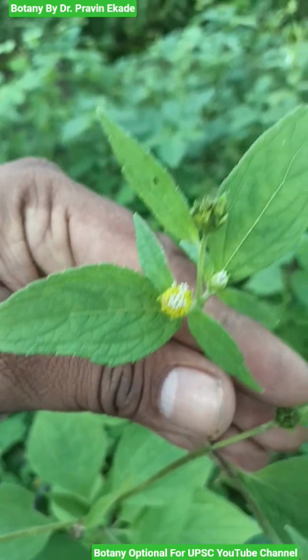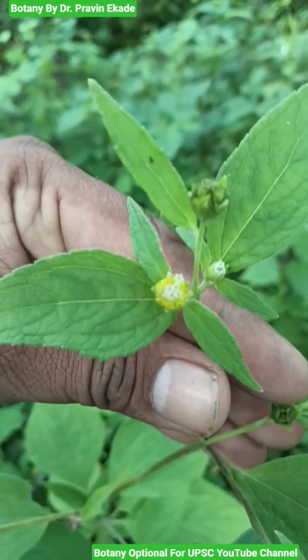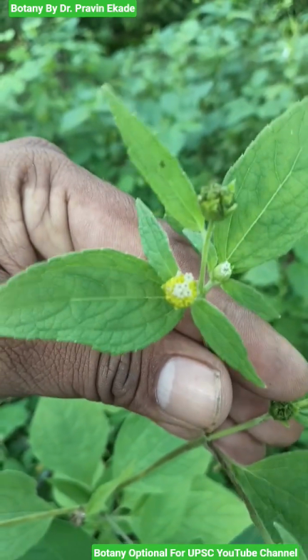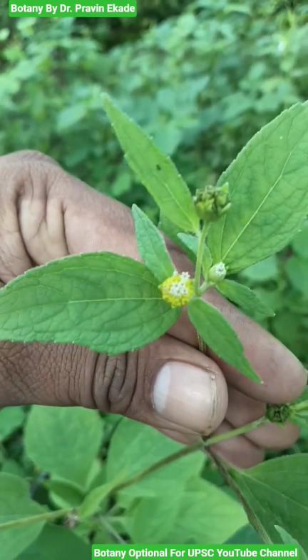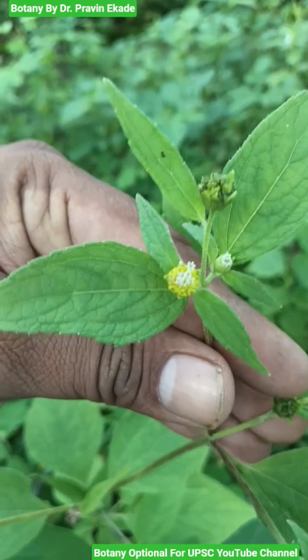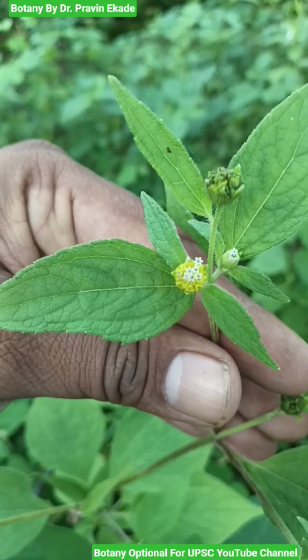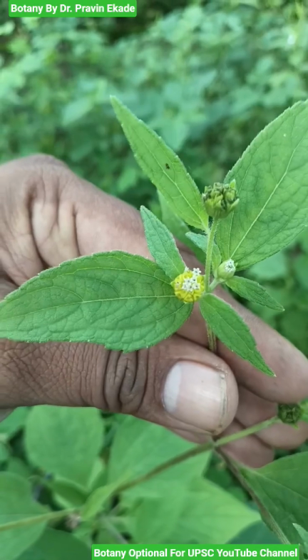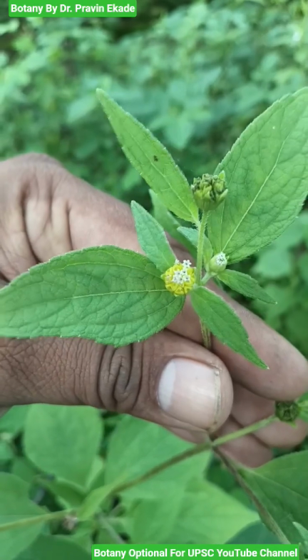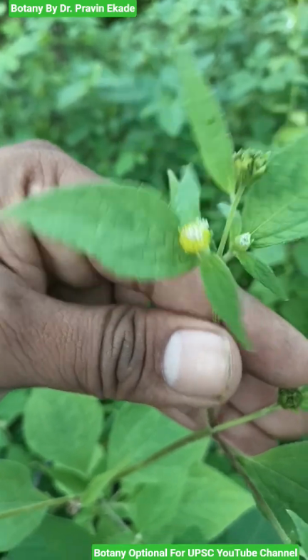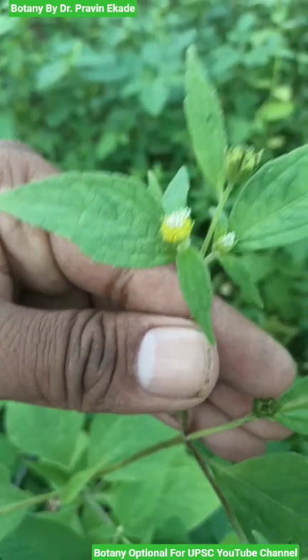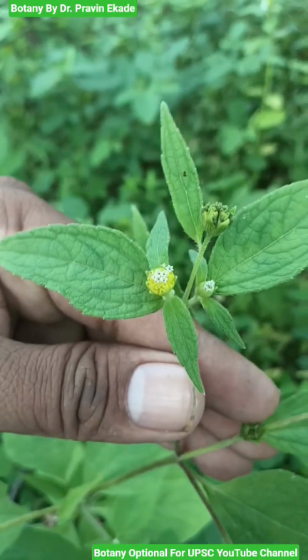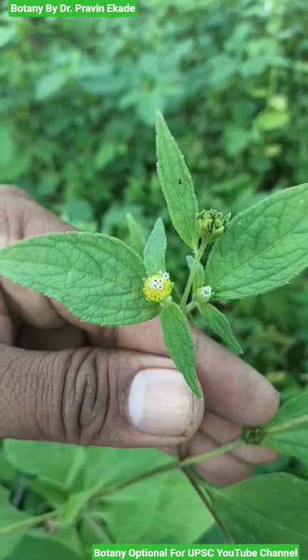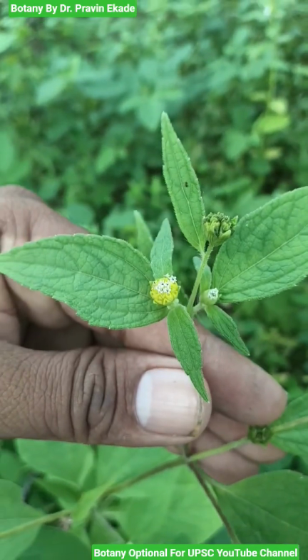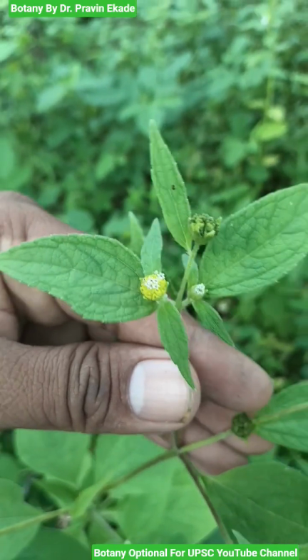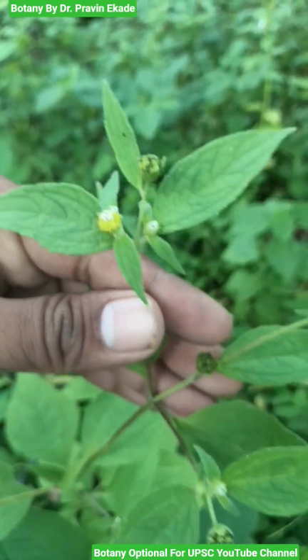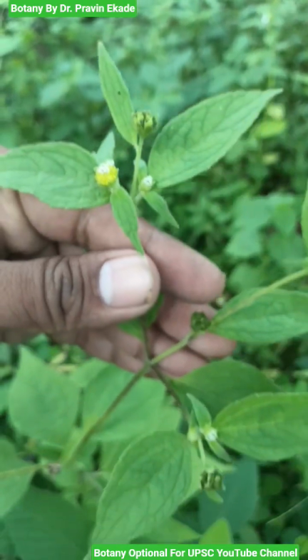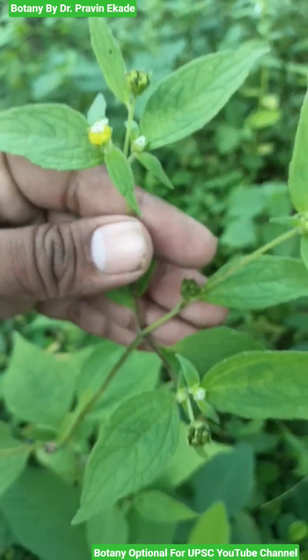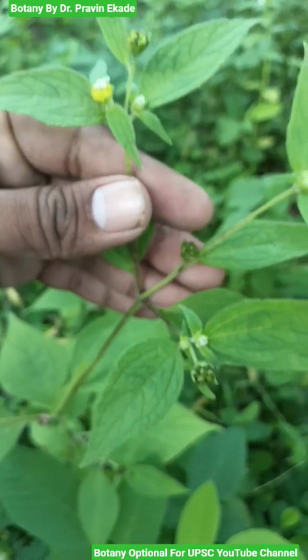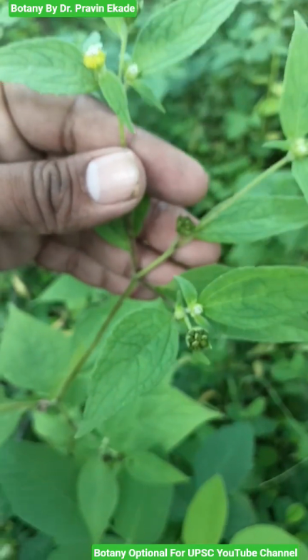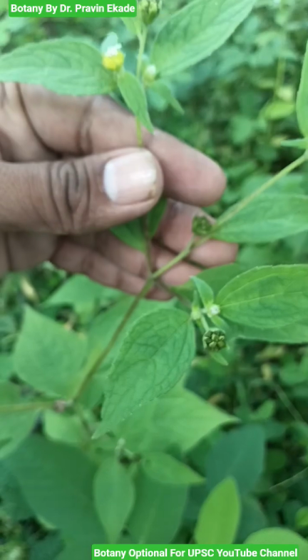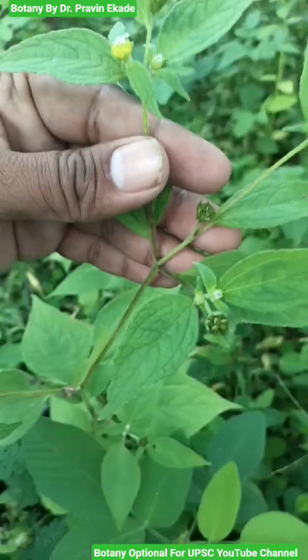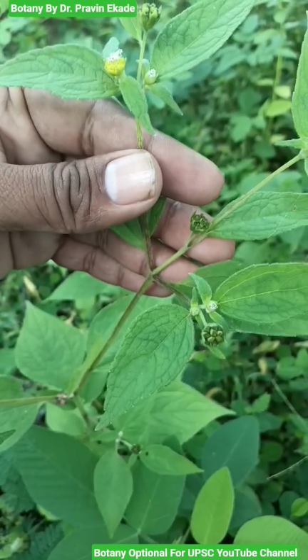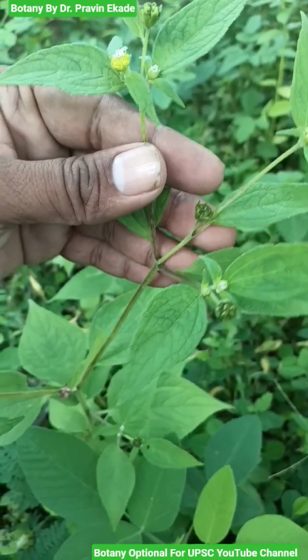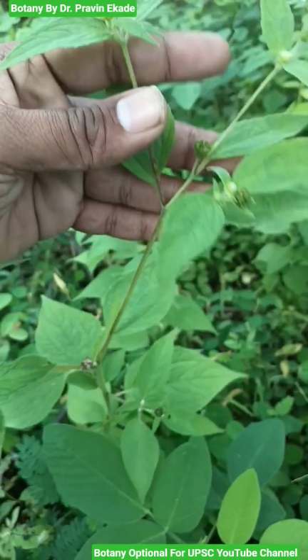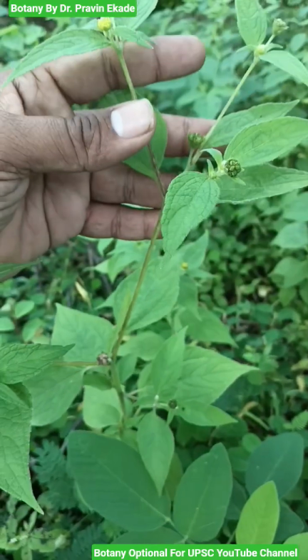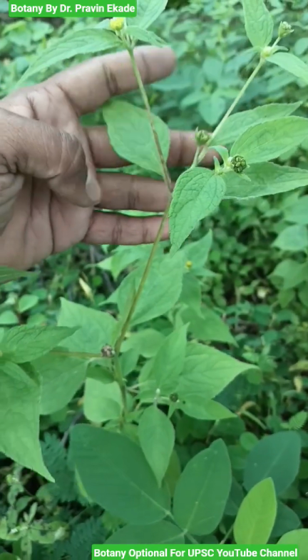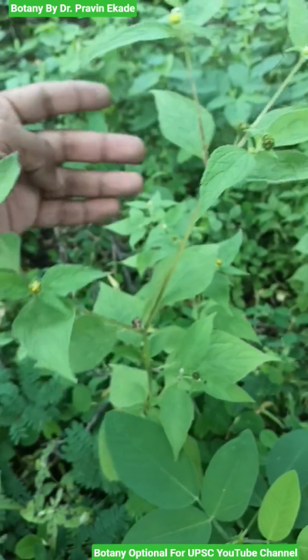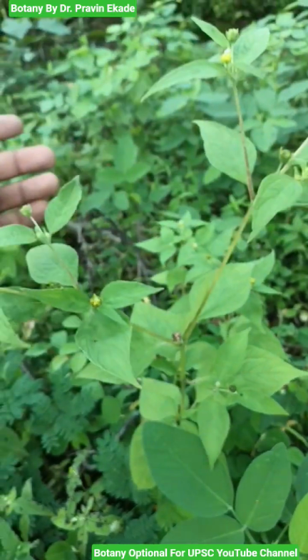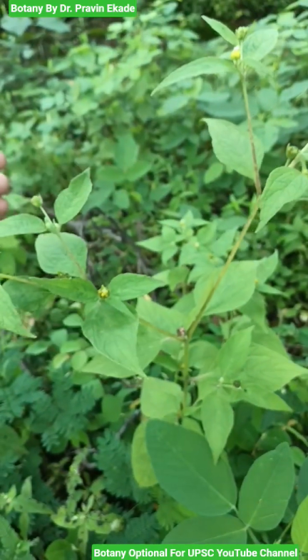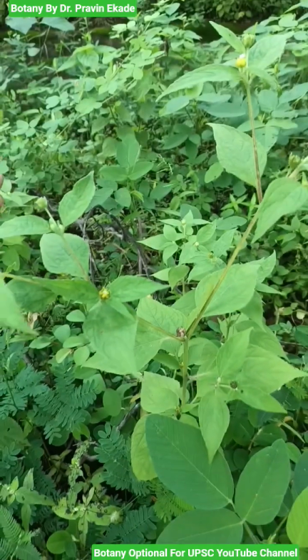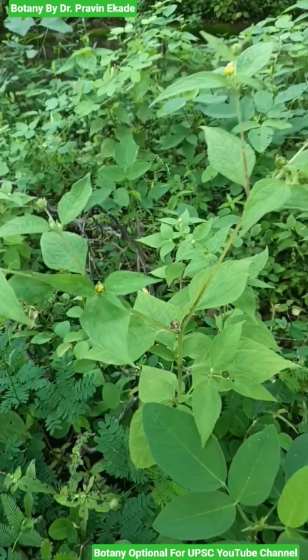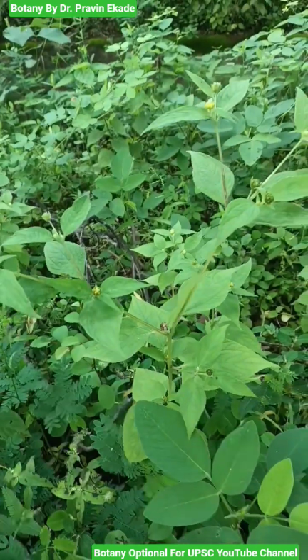These types of plants are very common among the grasses. You will easily find them. So, remember the plant species i.e. Brennvelia acmela, belonging to the Asteraceae plant family.